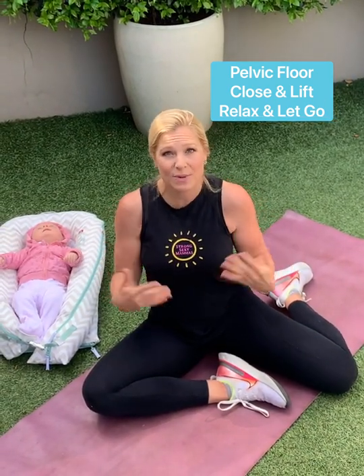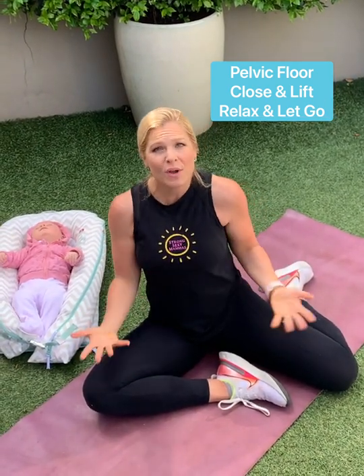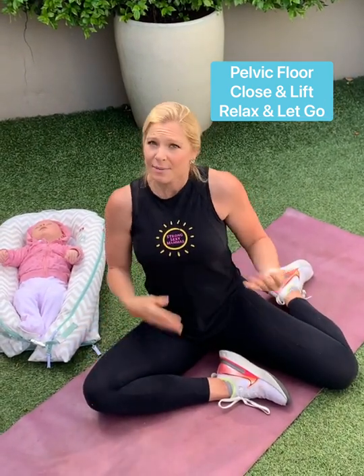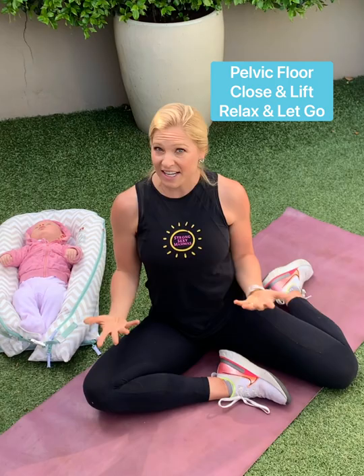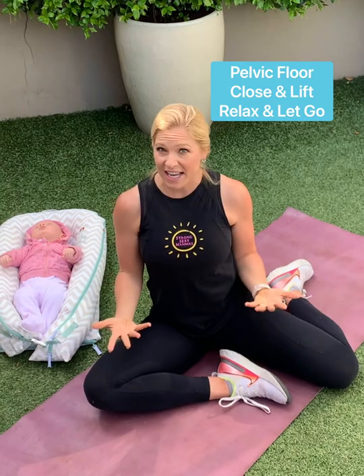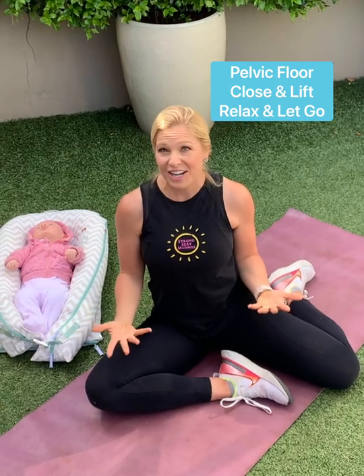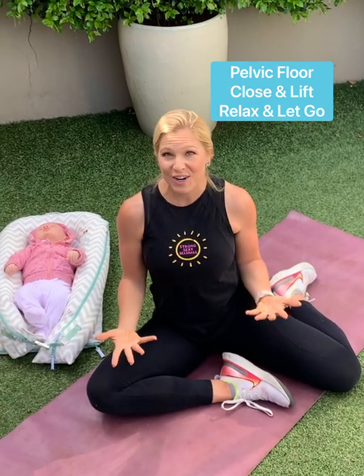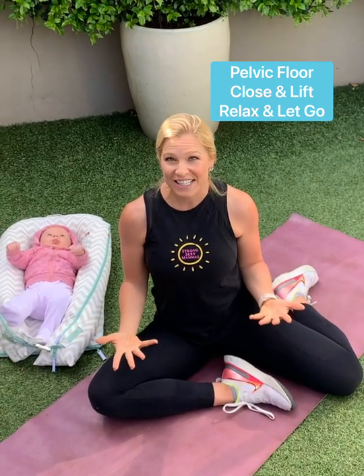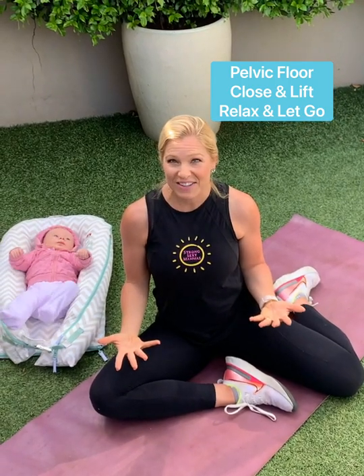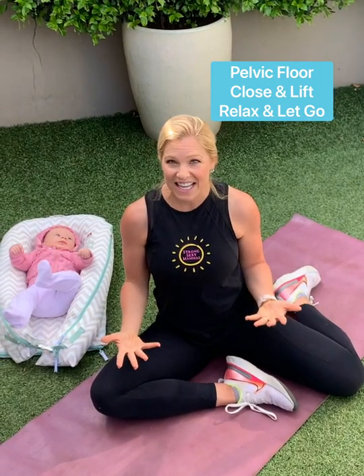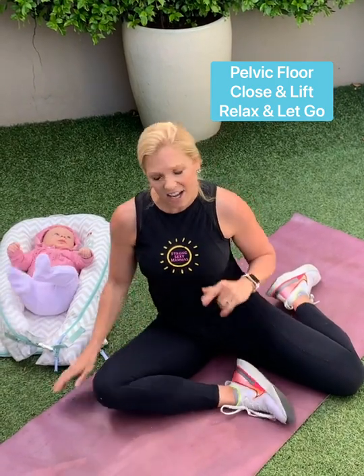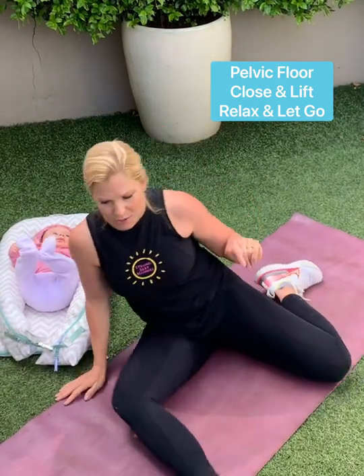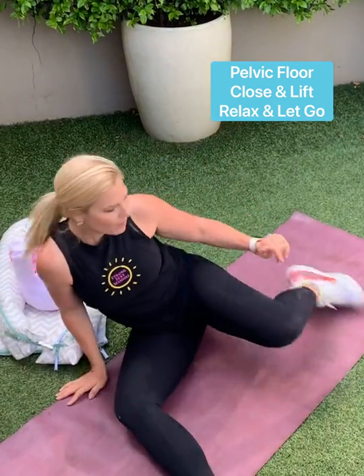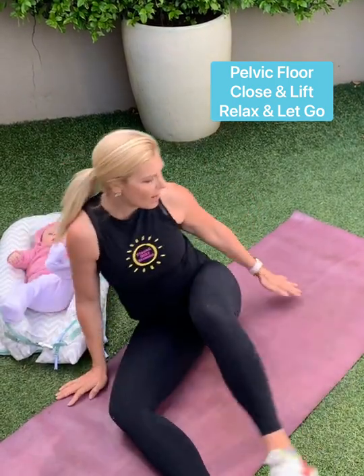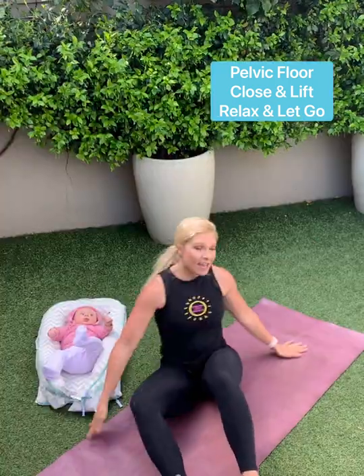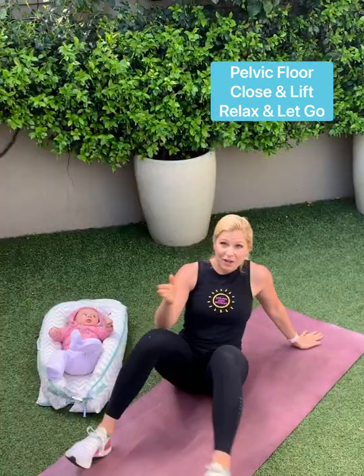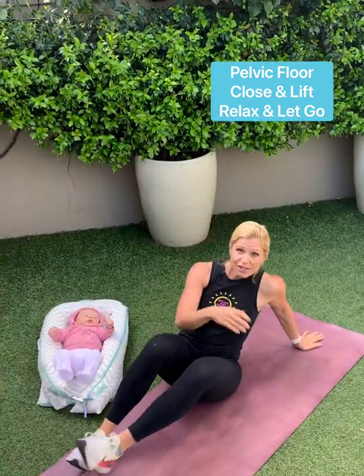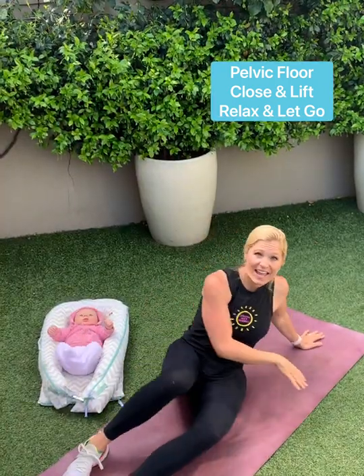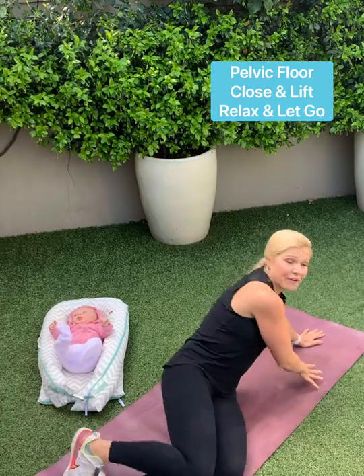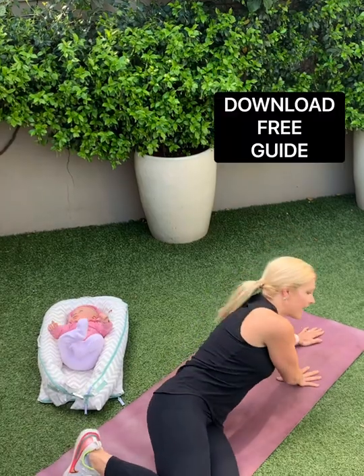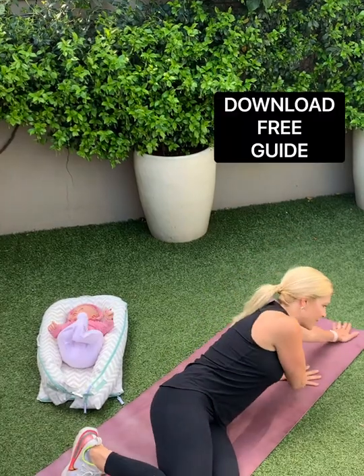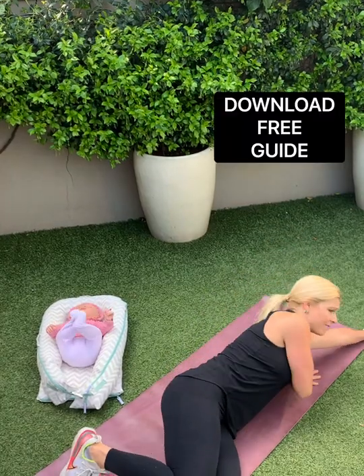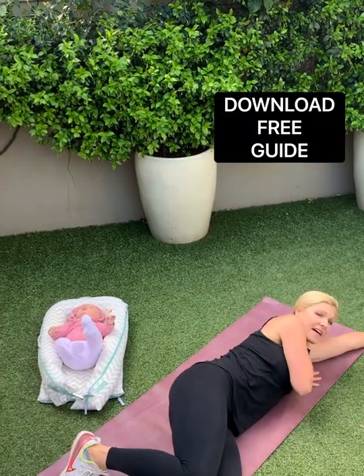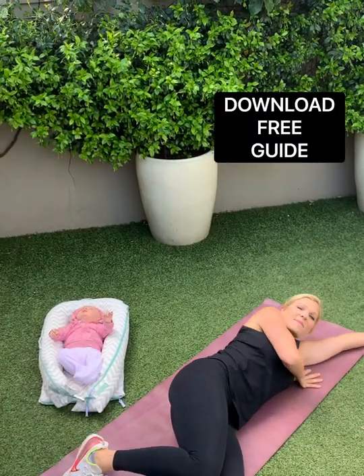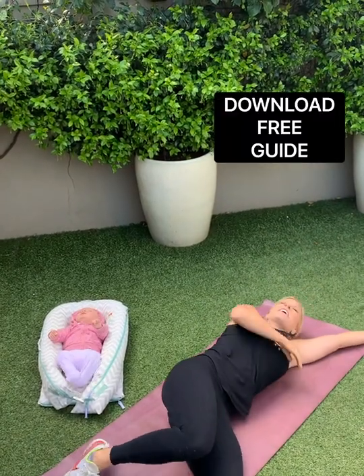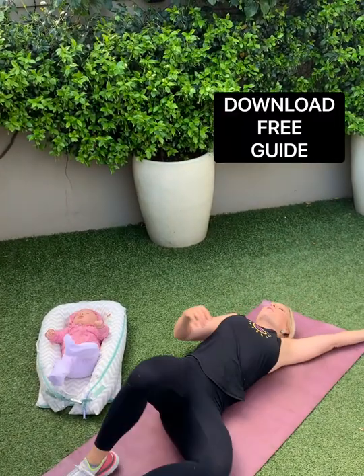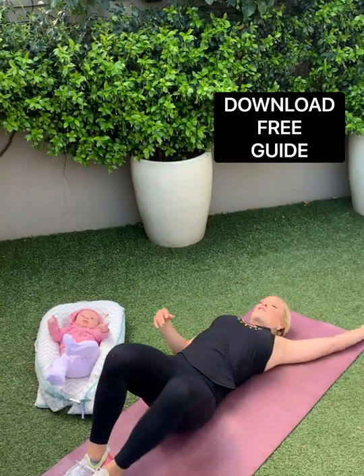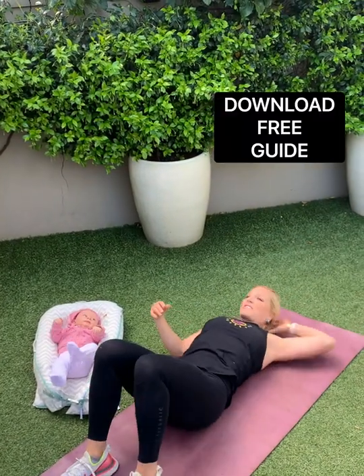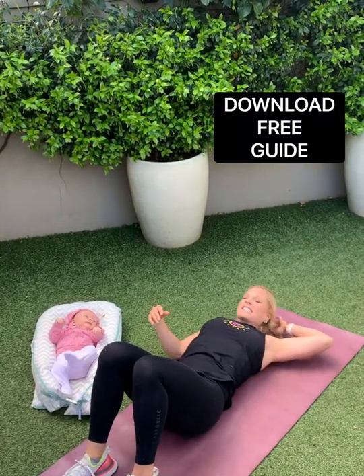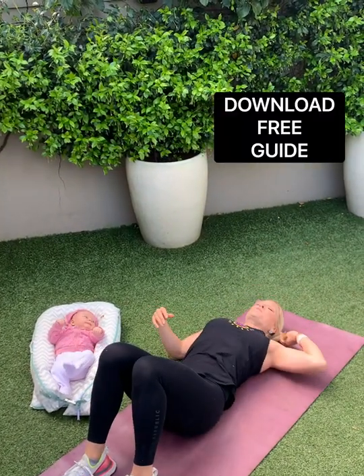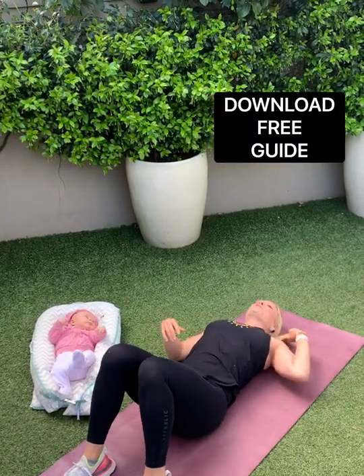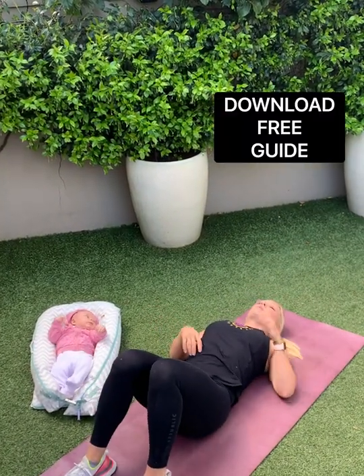We do some of these exercises in our Strong Sexy Mamas classes. I'll show you a couple more that you can also get in a free guide from me — ten free flat tummy and pelvic floor exercises from Strong Sexy Mamas.